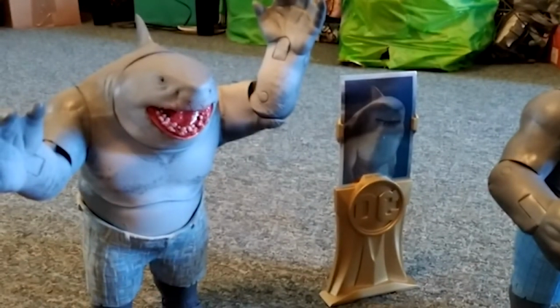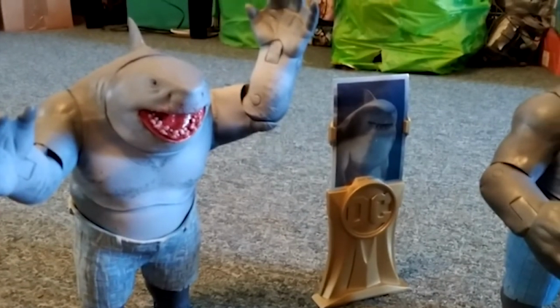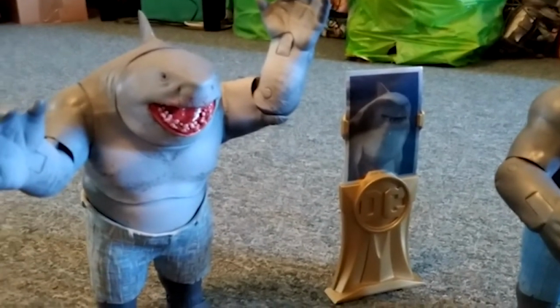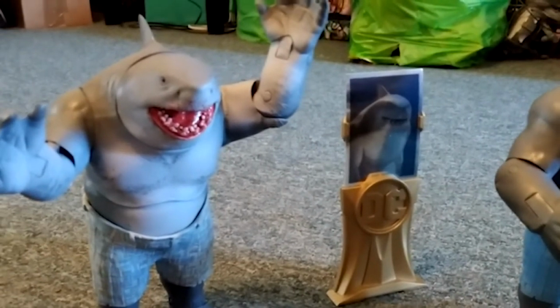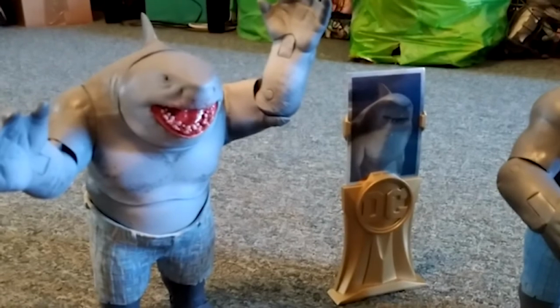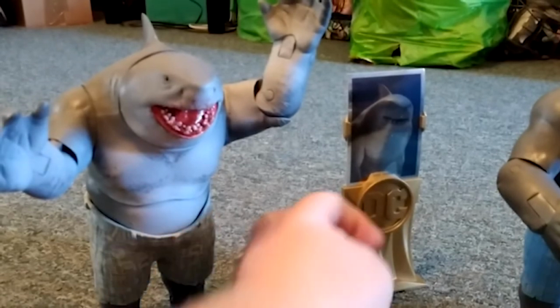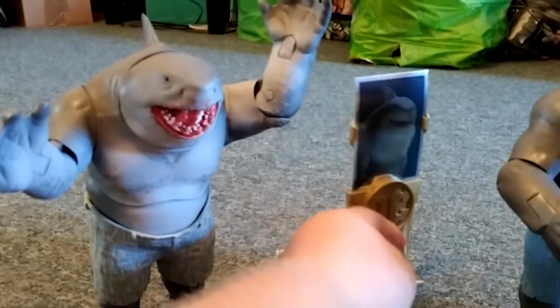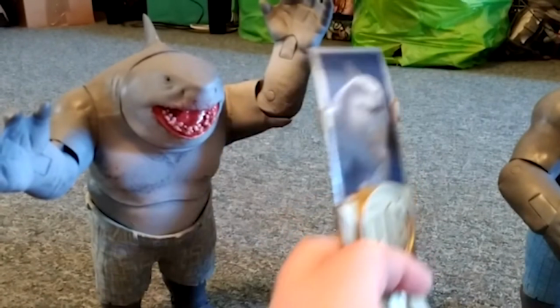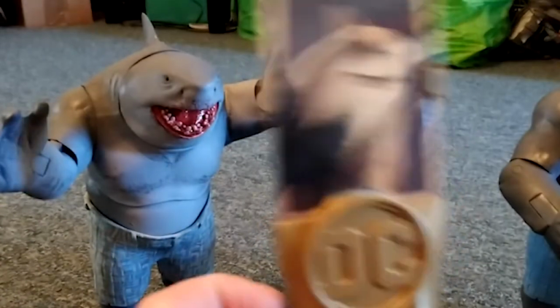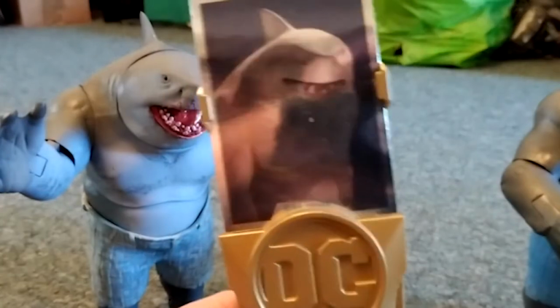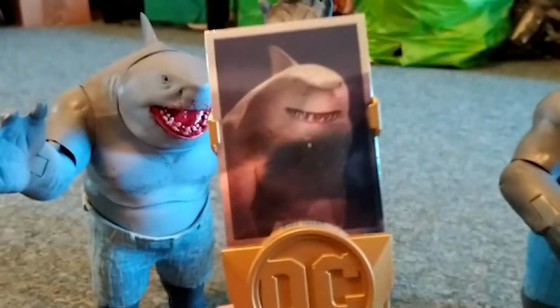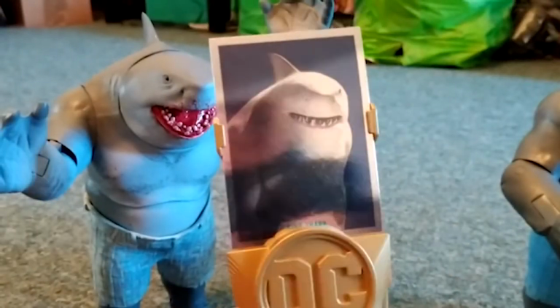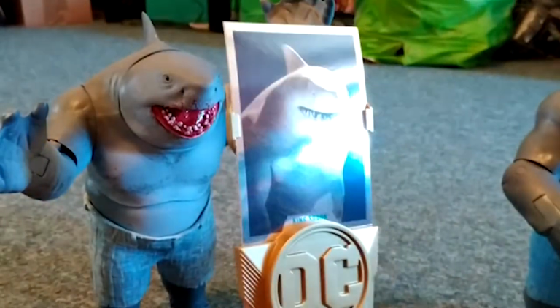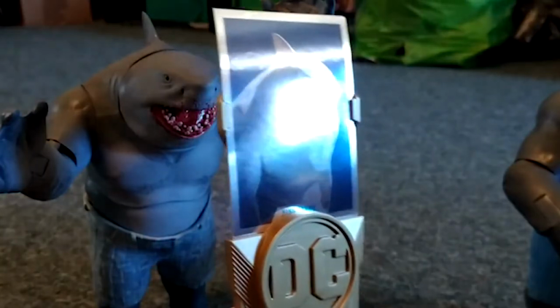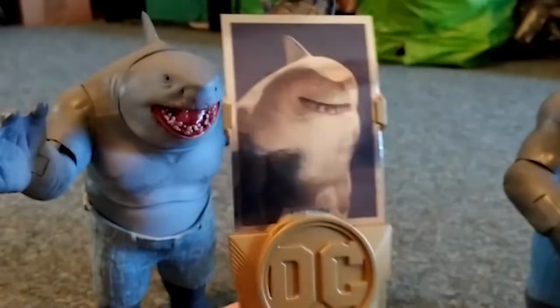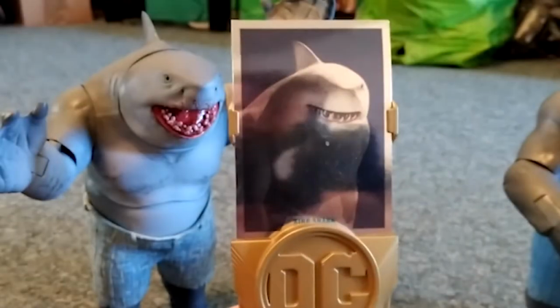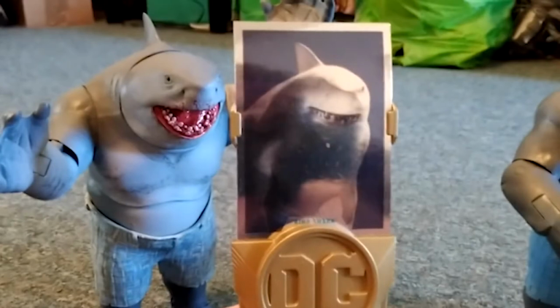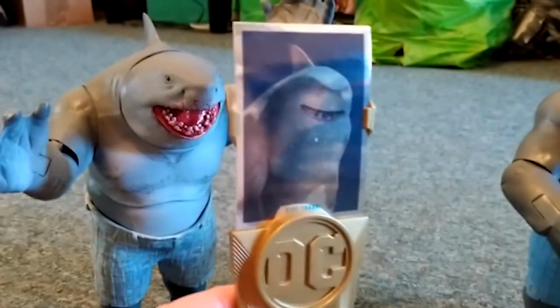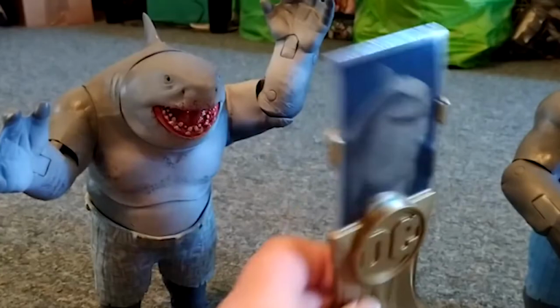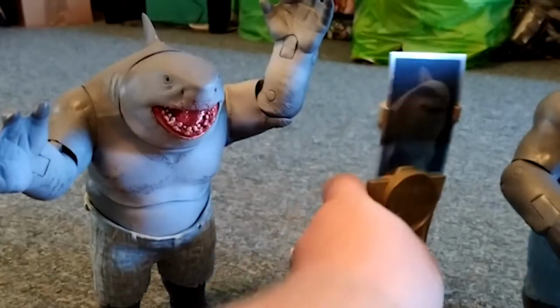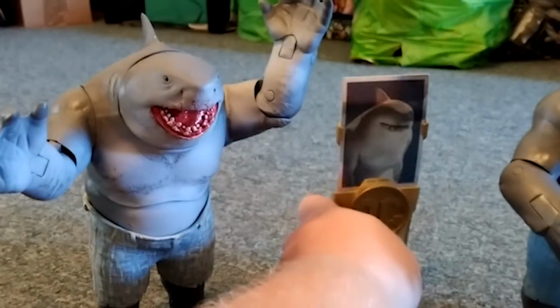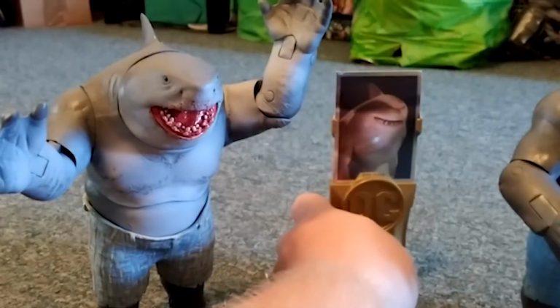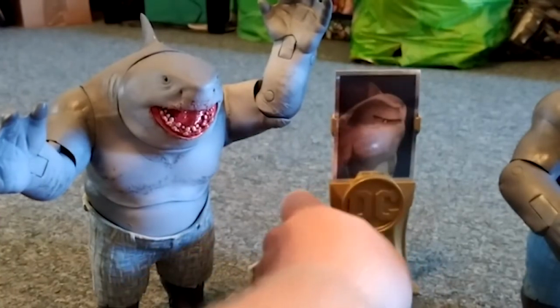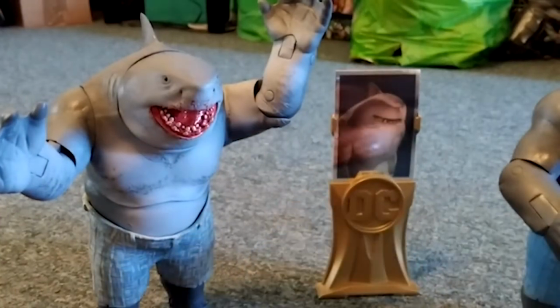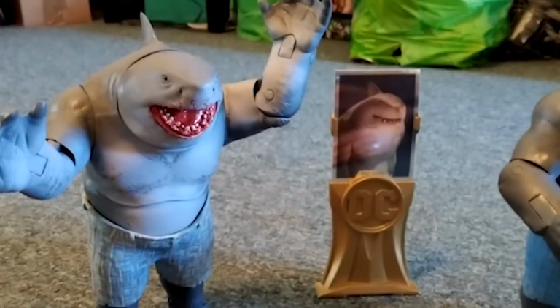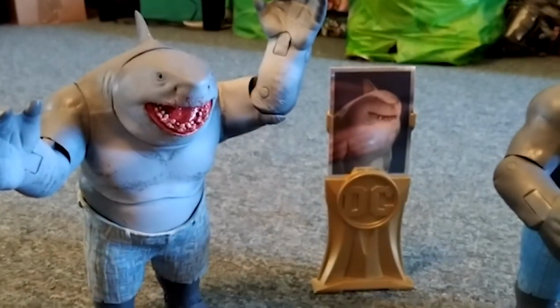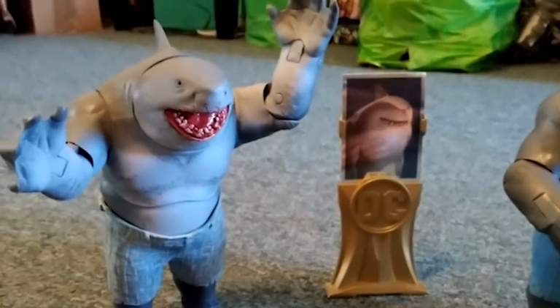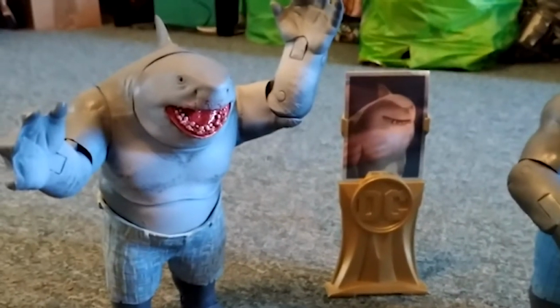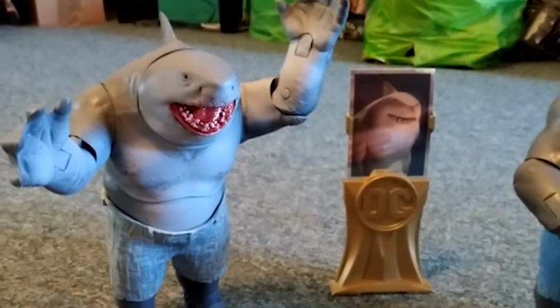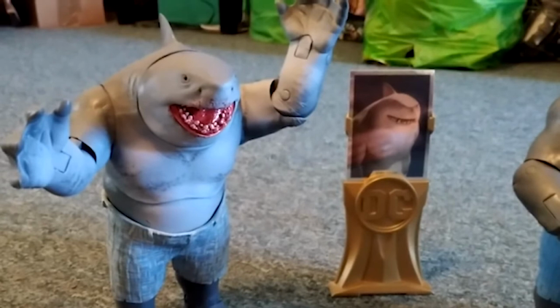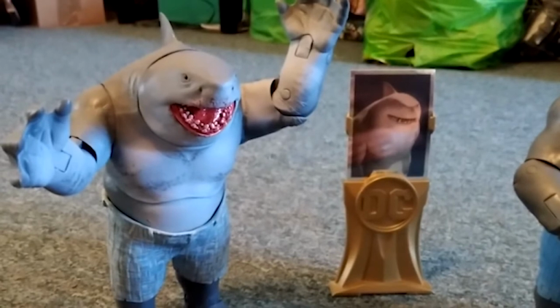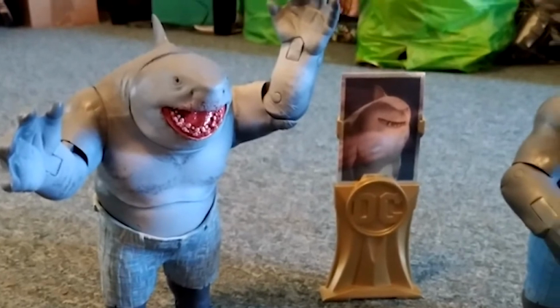It also comes with a stand for your card - I think that's pretty neat, something different. It's the only way to get the card, to have like a stats card on this guy.